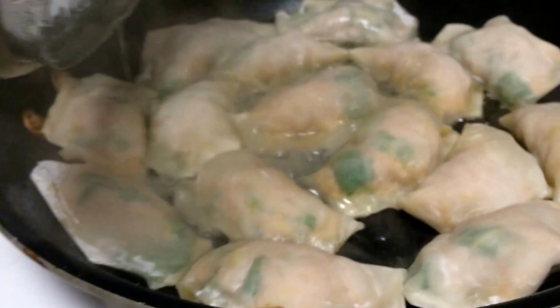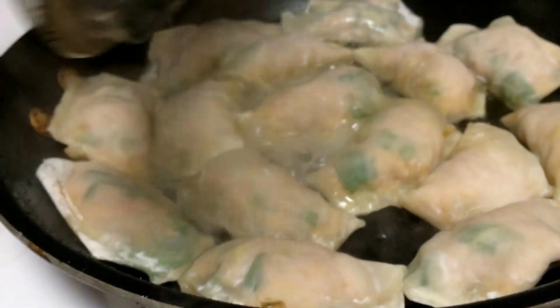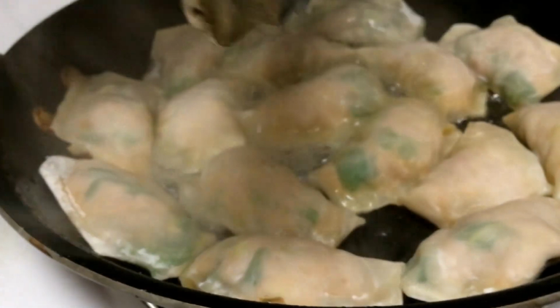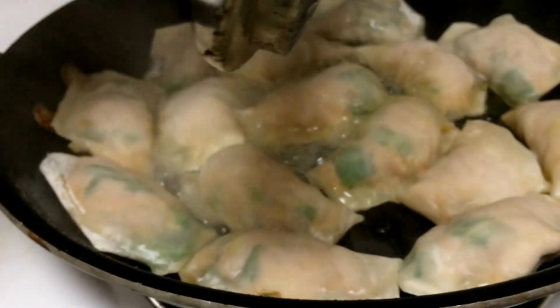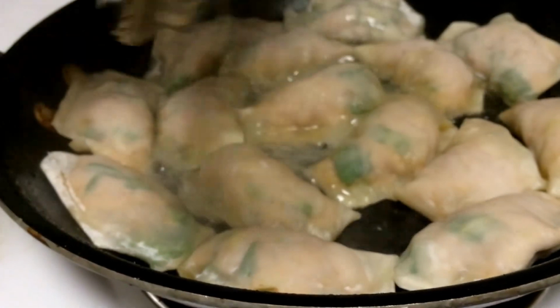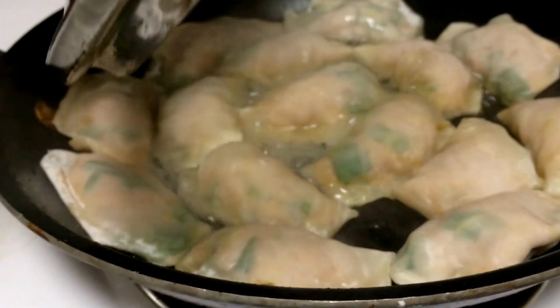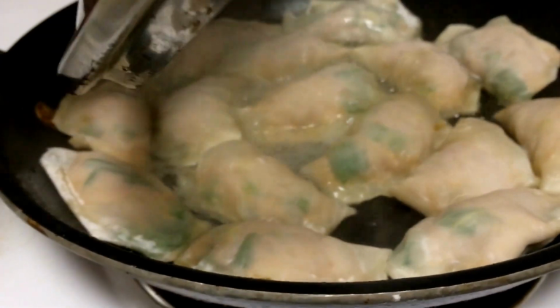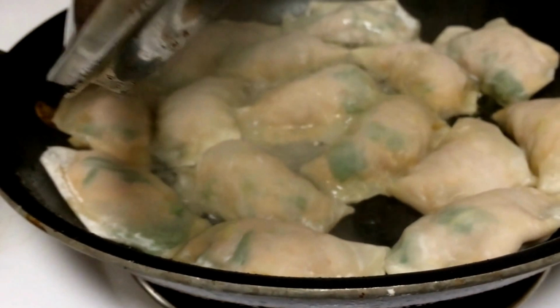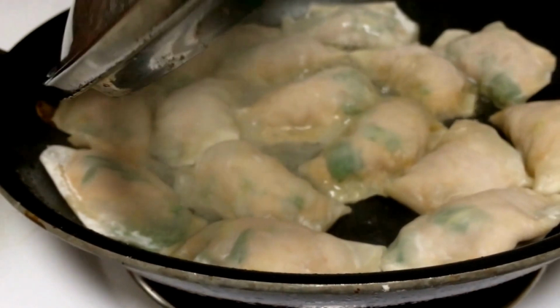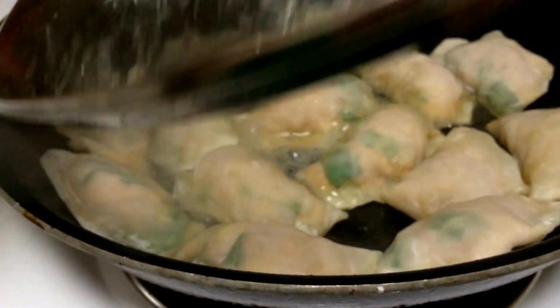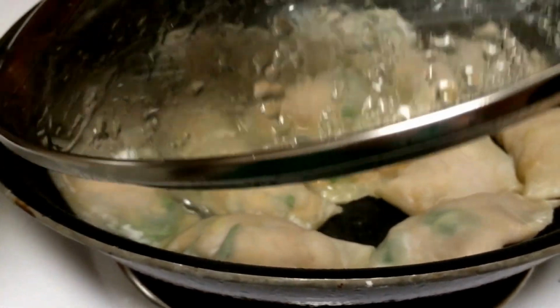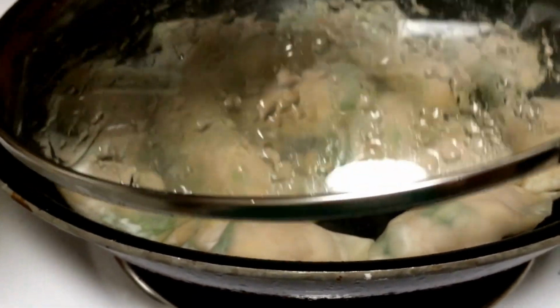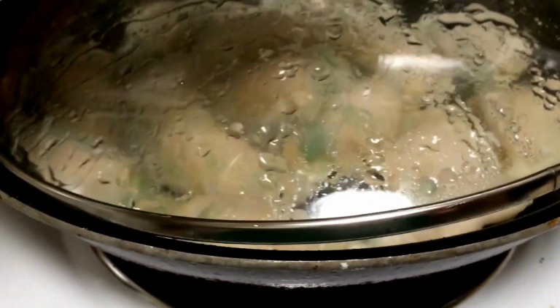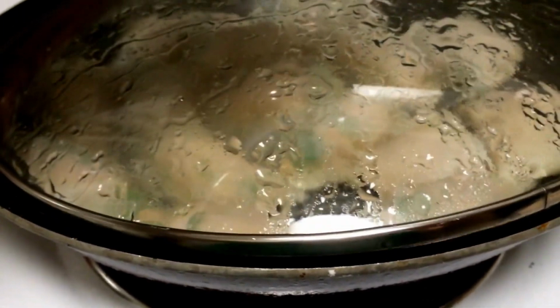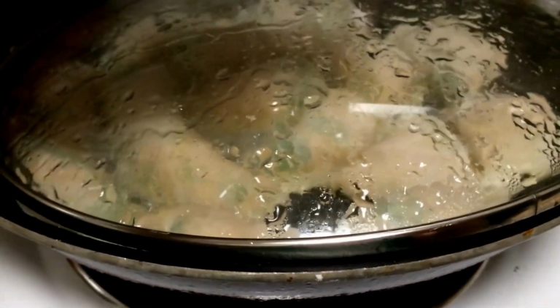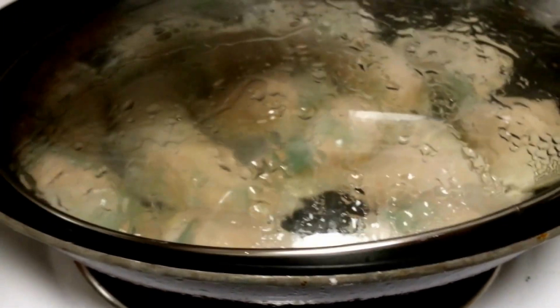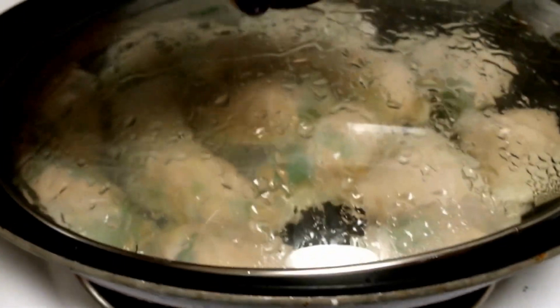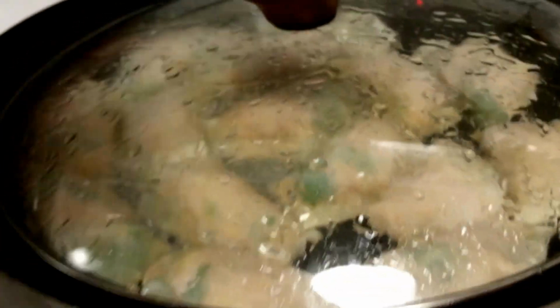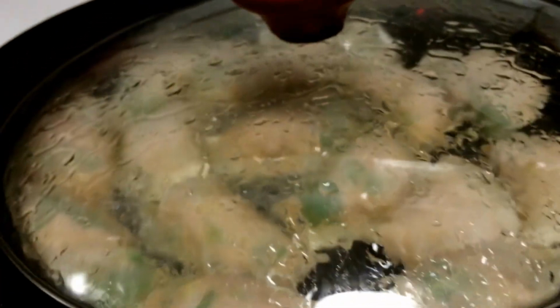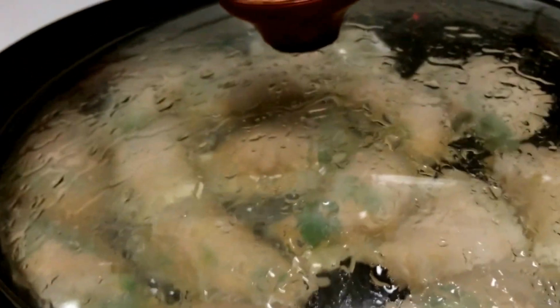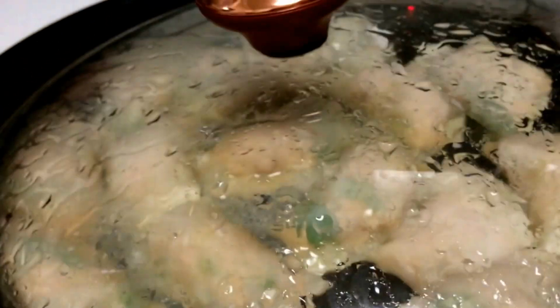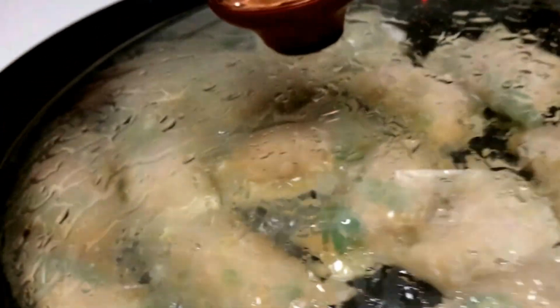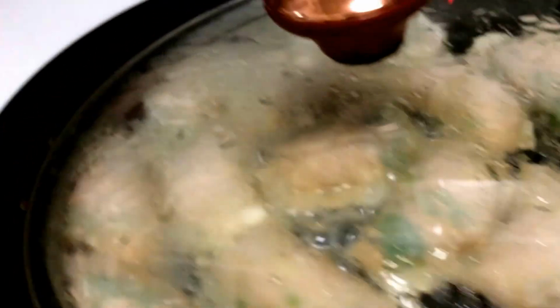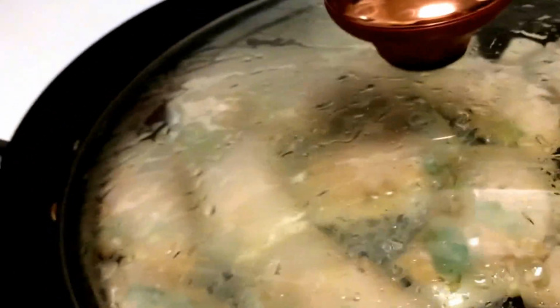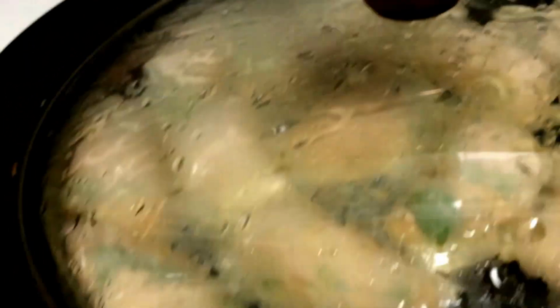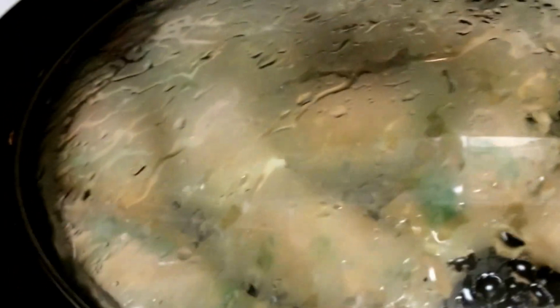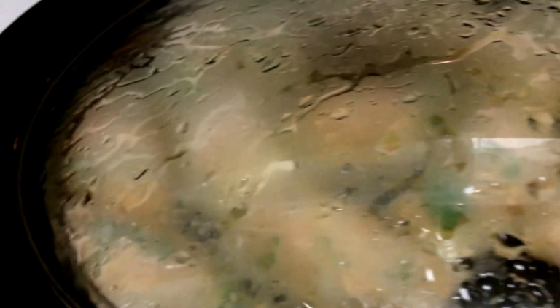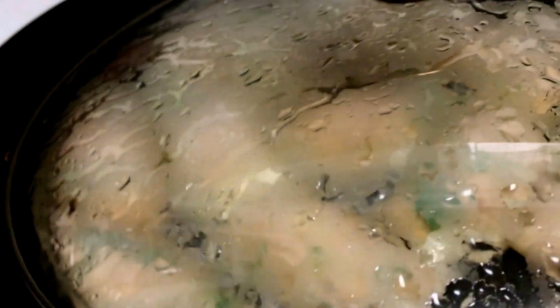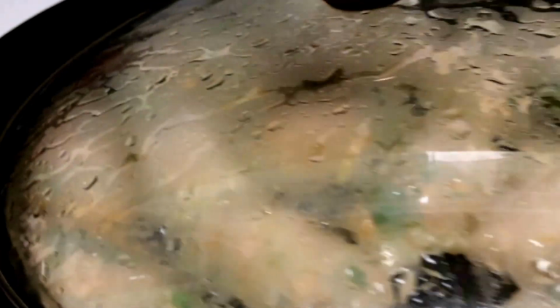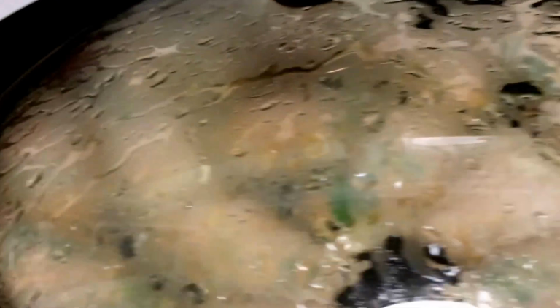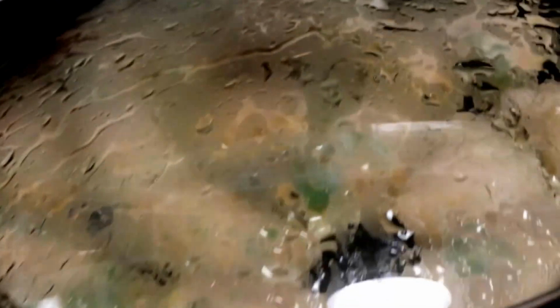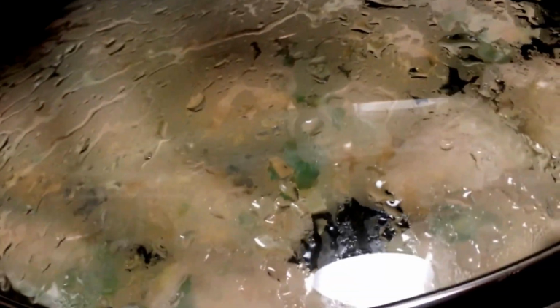Leave the lid on and let them cook until the tops of the wrappers become translucent.